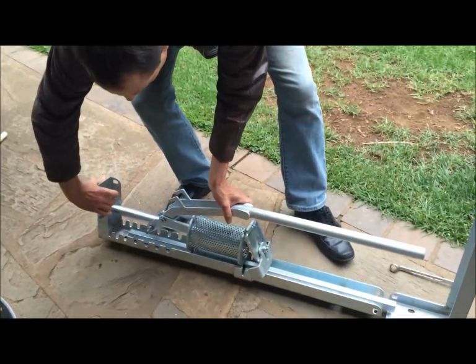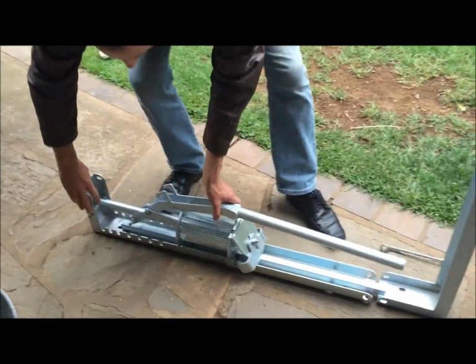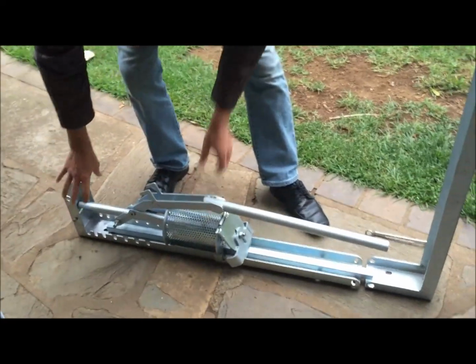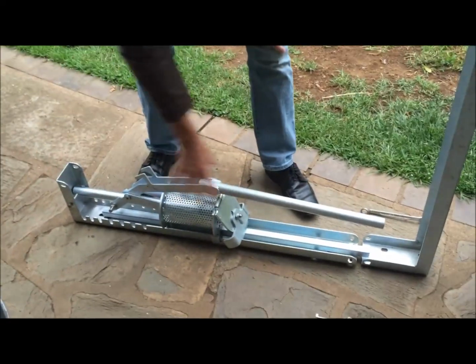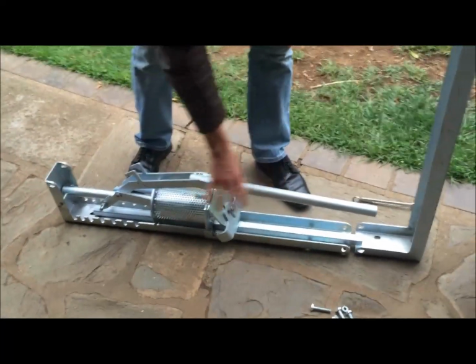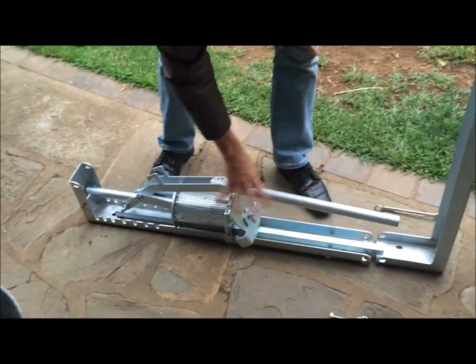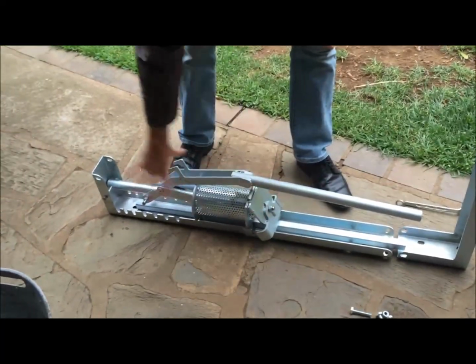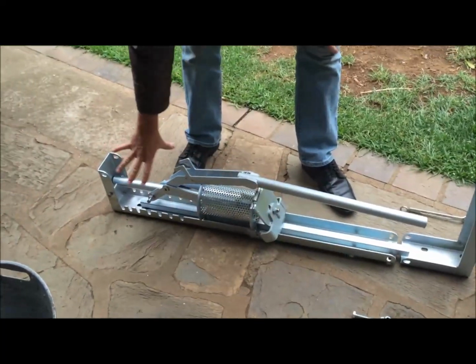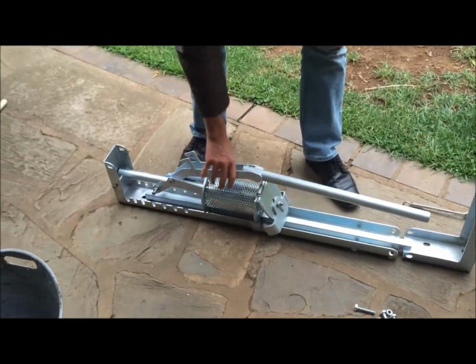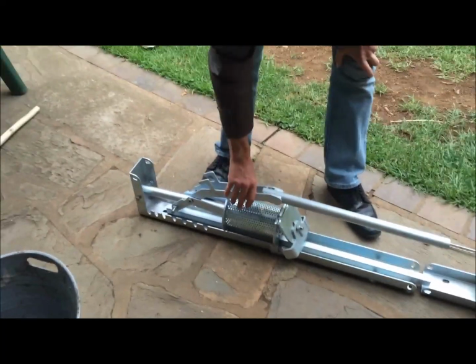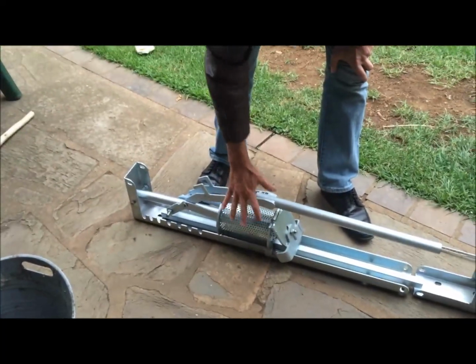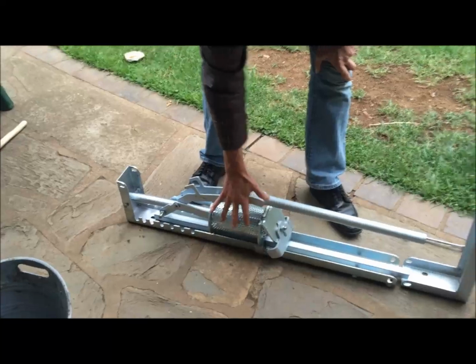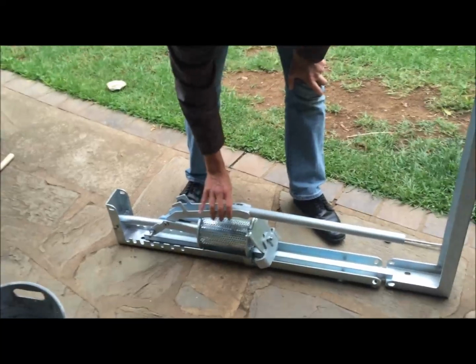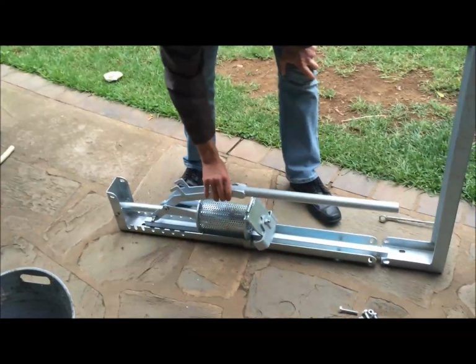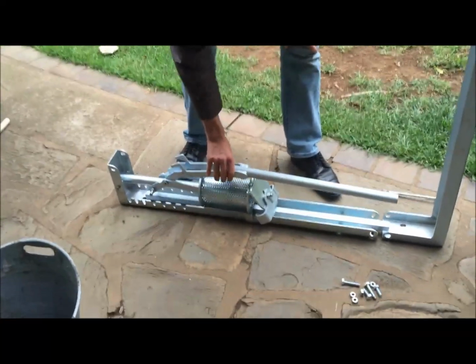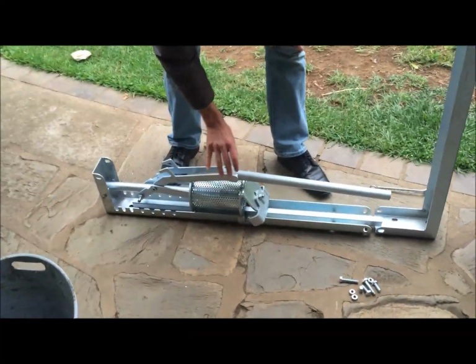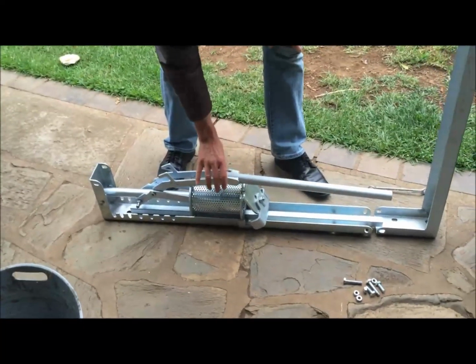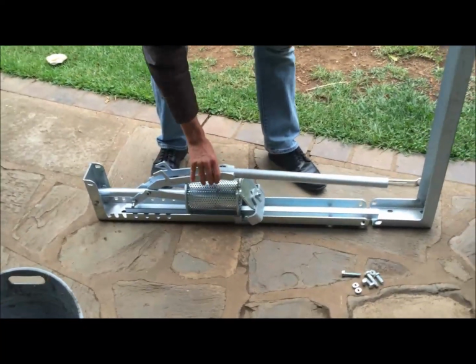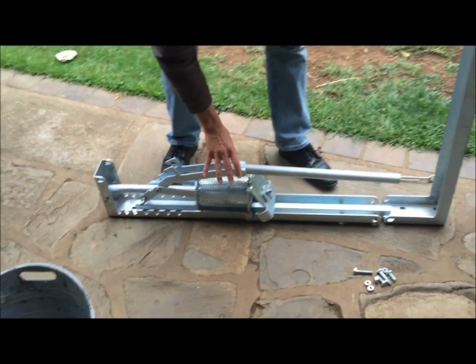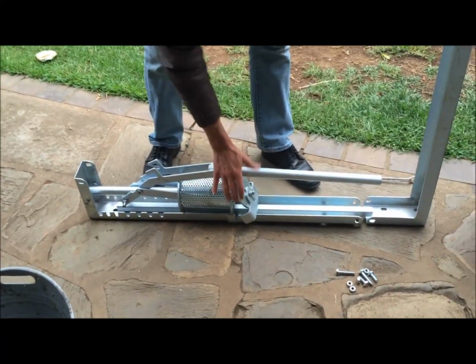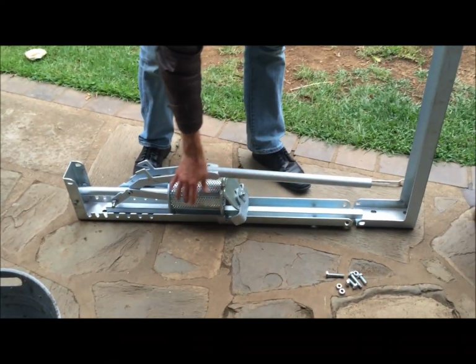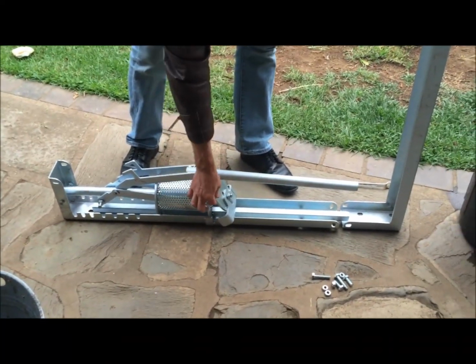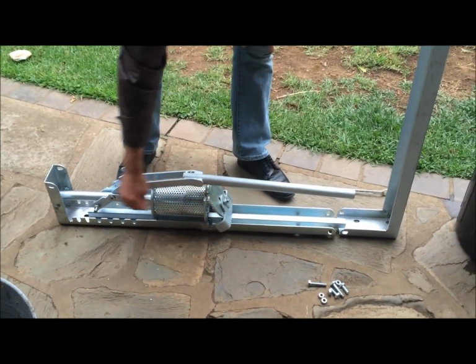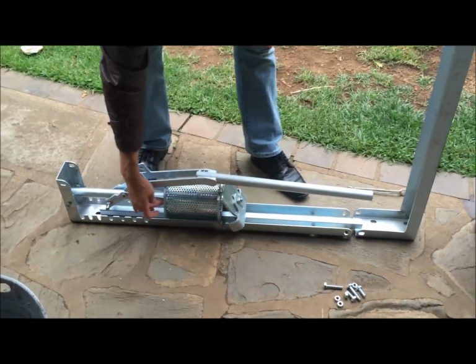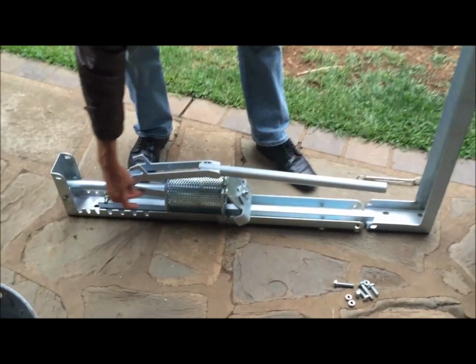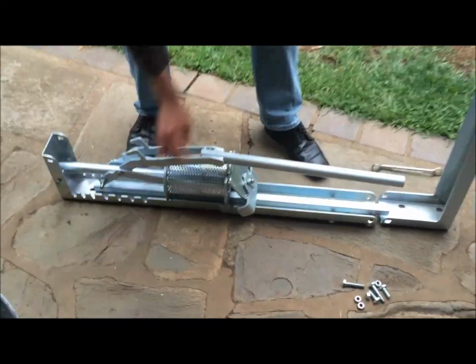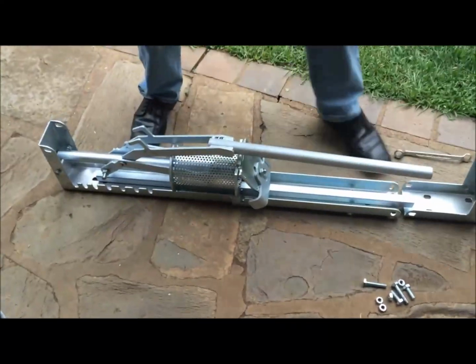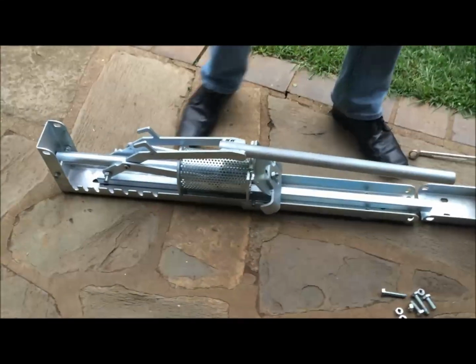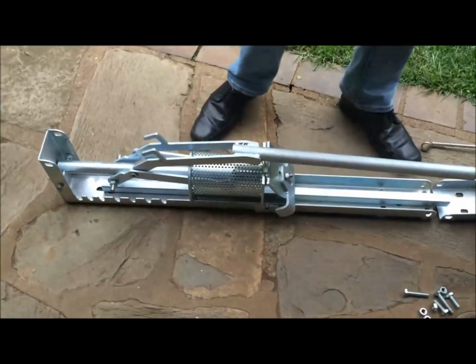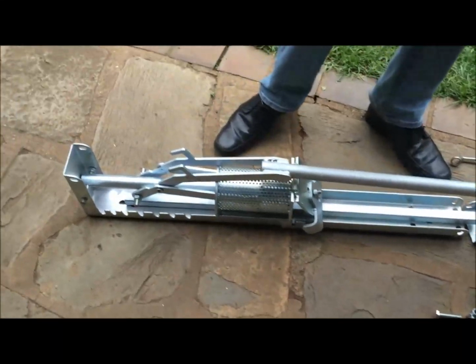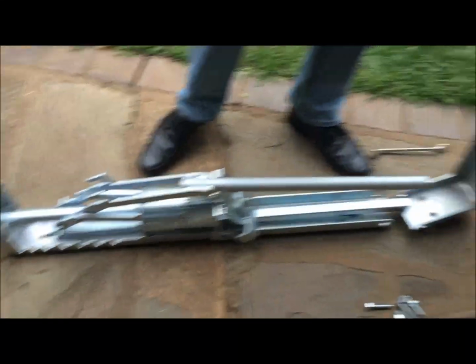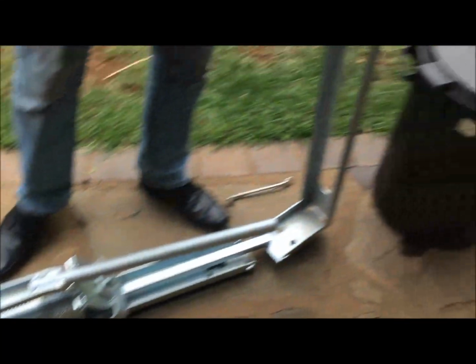This is the press stand with the cylinder, the handle and the piston. And this is the base stand.